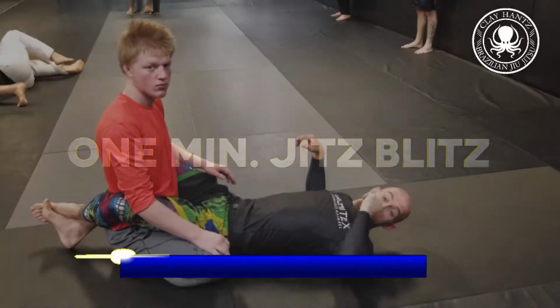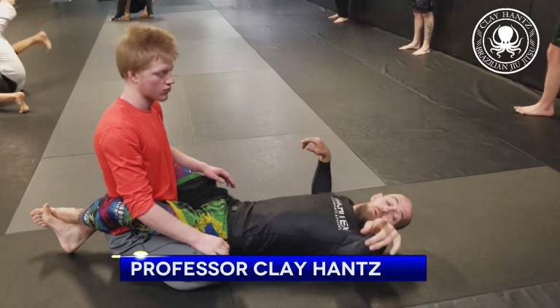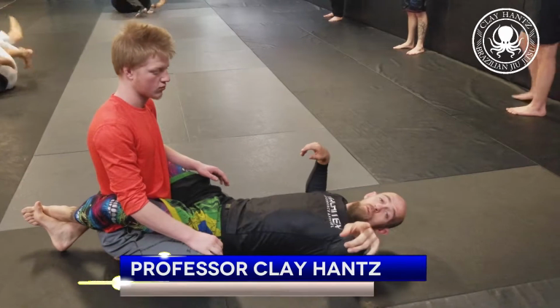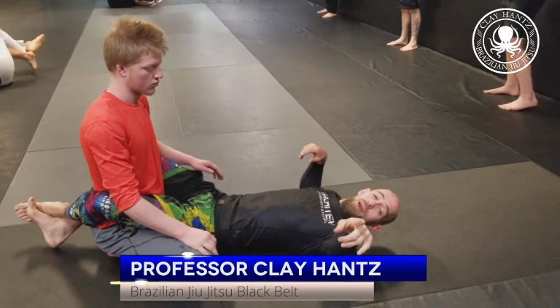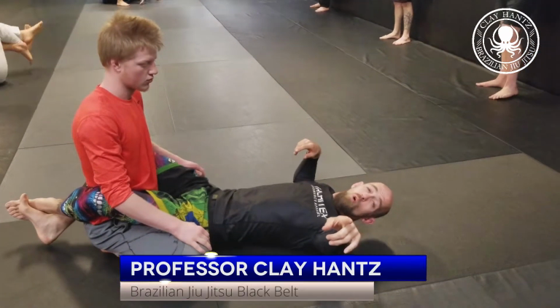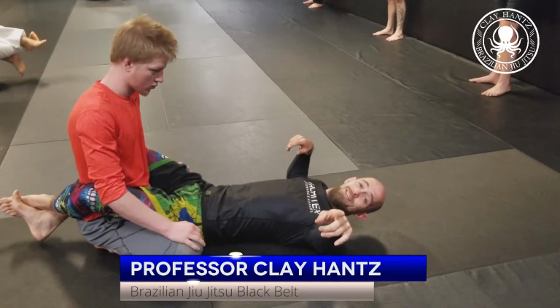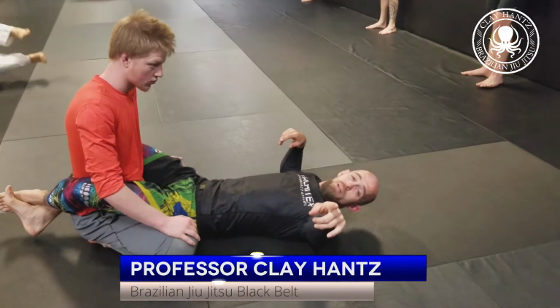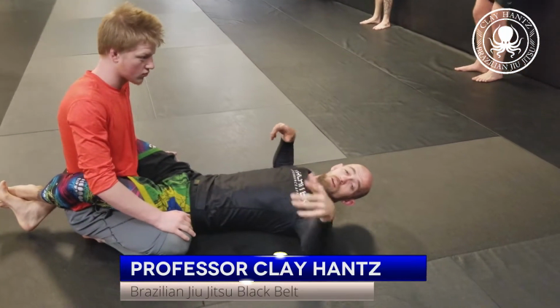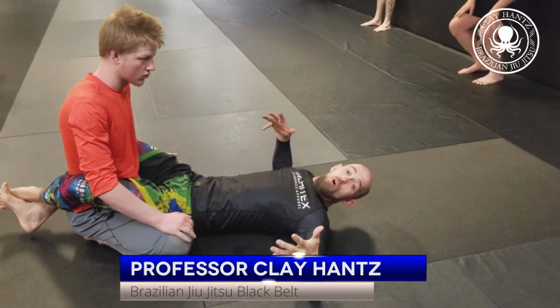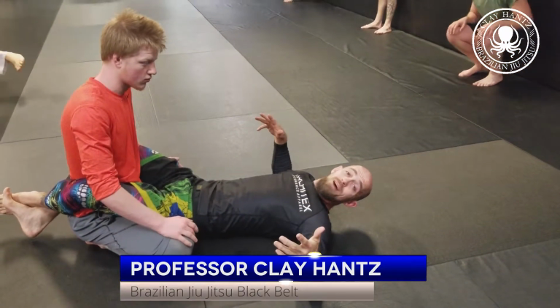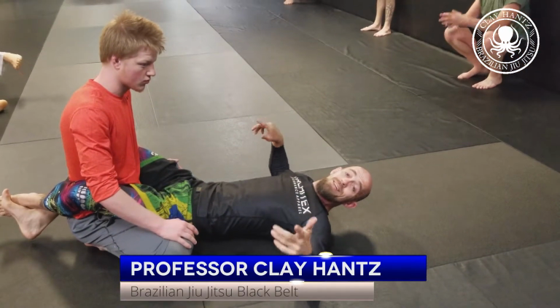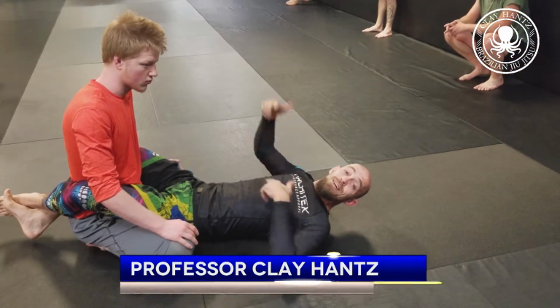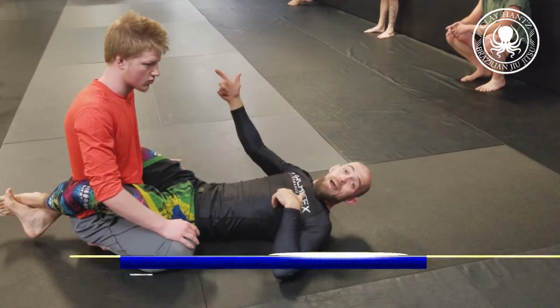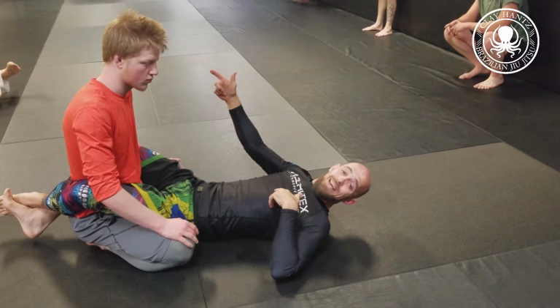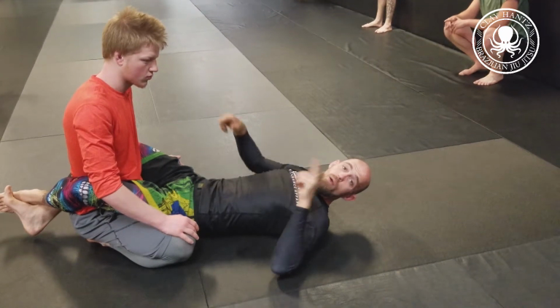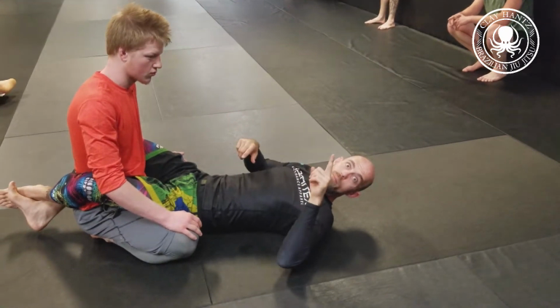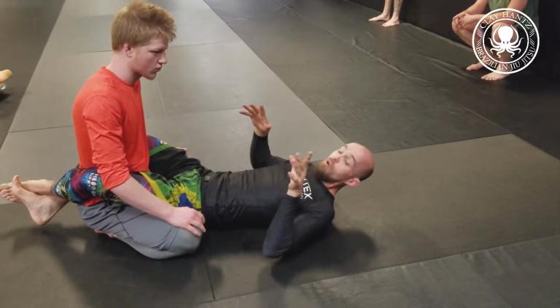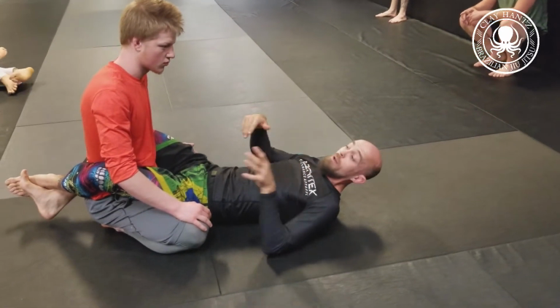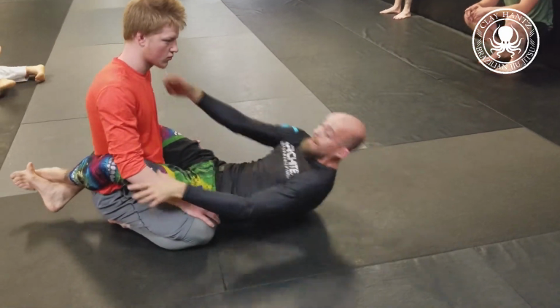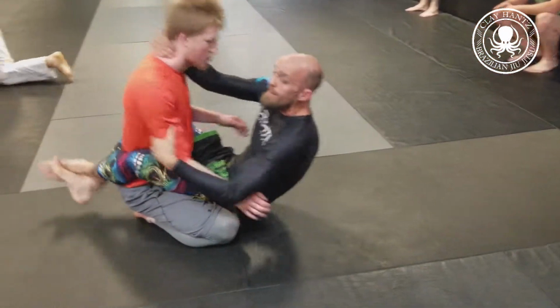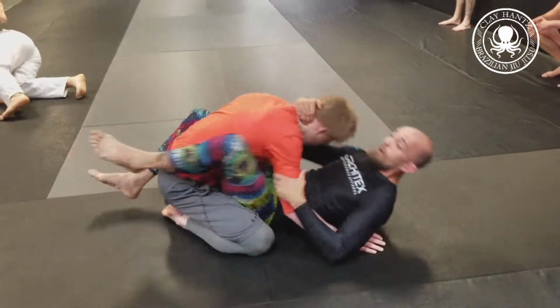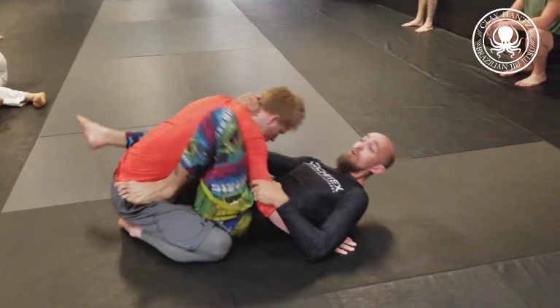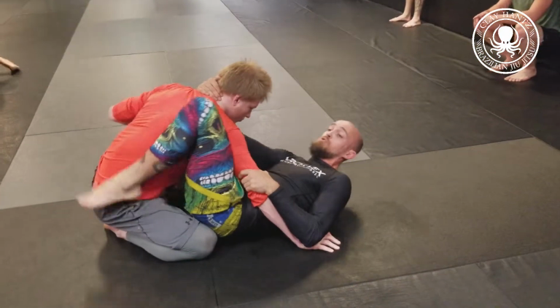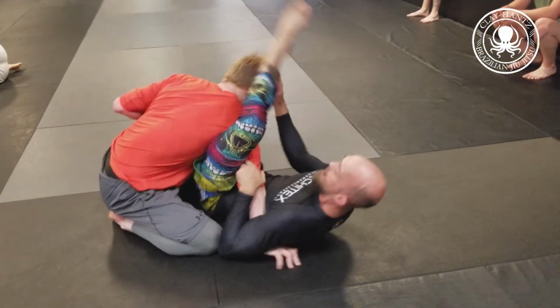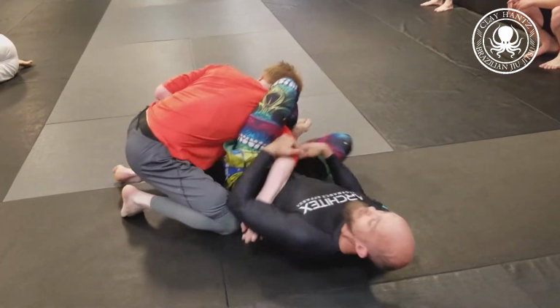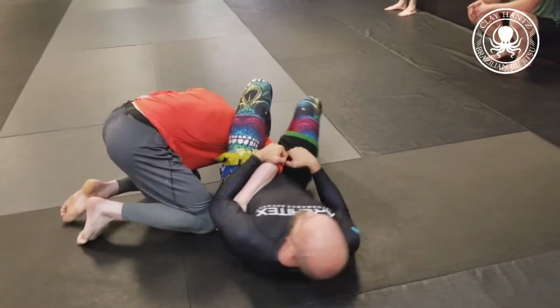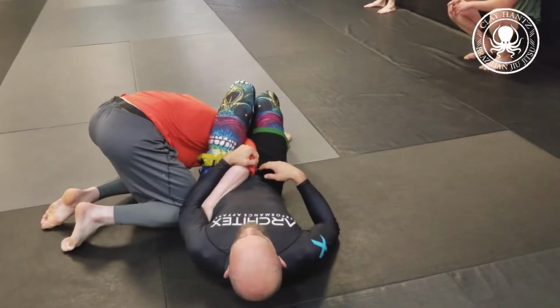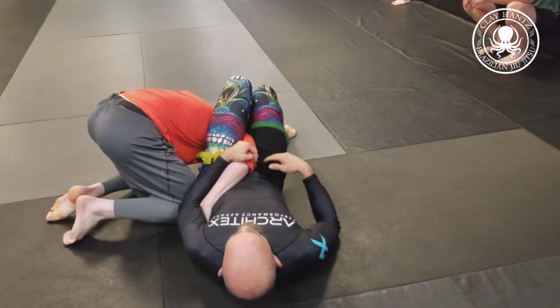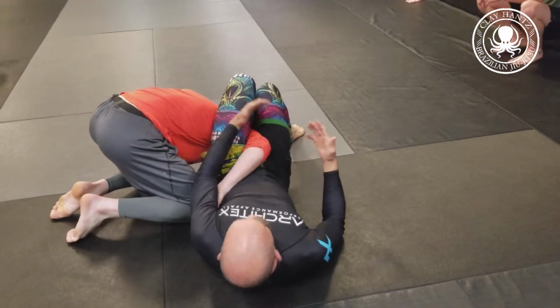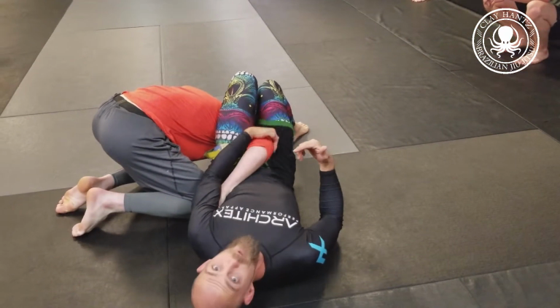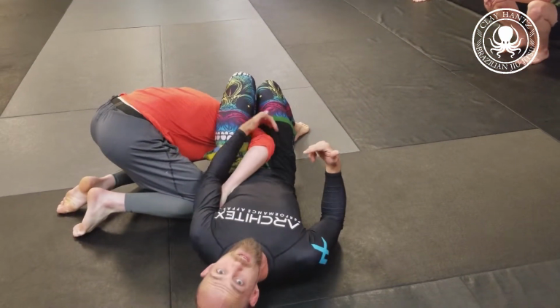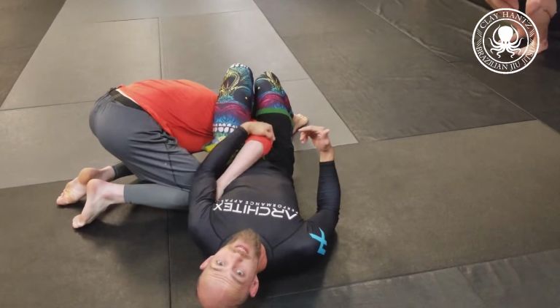Hey, what's up everyone — we've got our one minute jits blitz here. I'm going to show you a whole plot to detail to back take. Alright, one minute. So here I am, I get the breakdown, however I go, I start to shrimp out and I'm in this position.